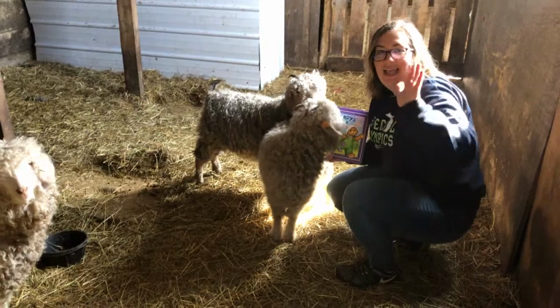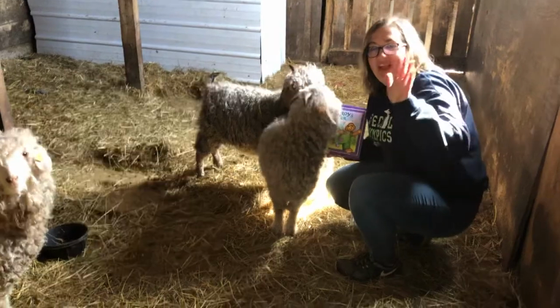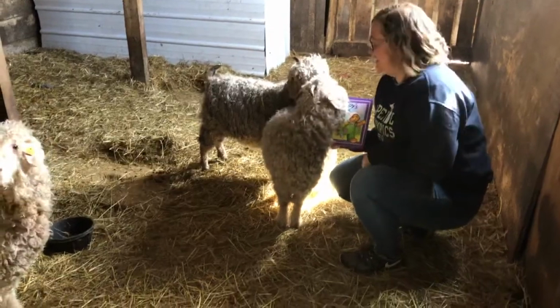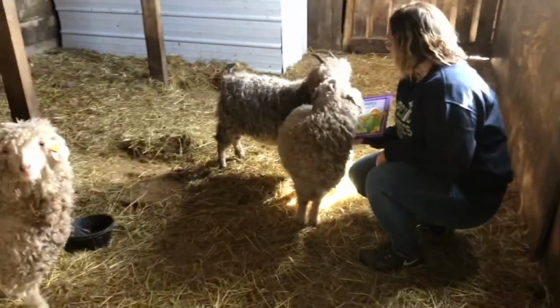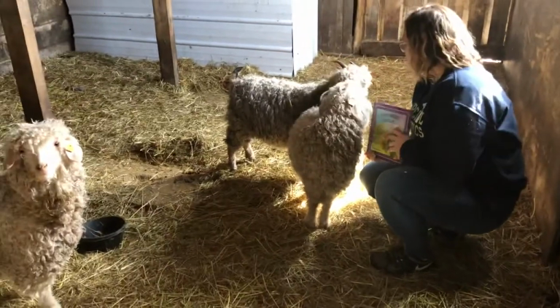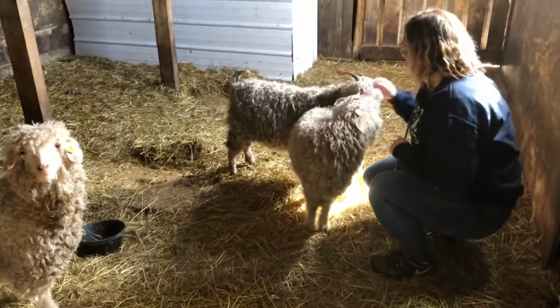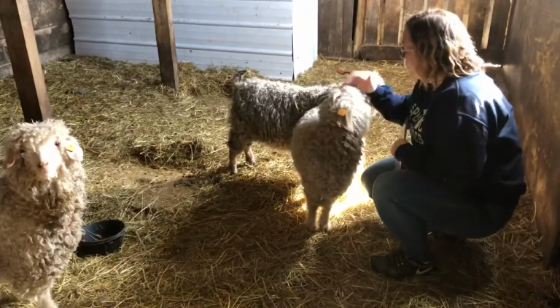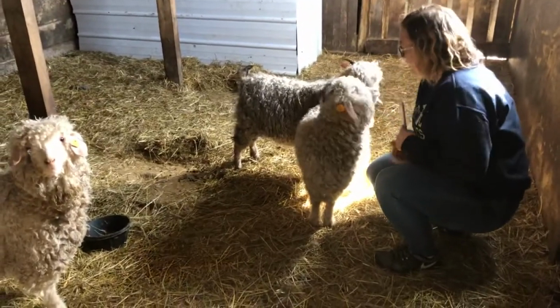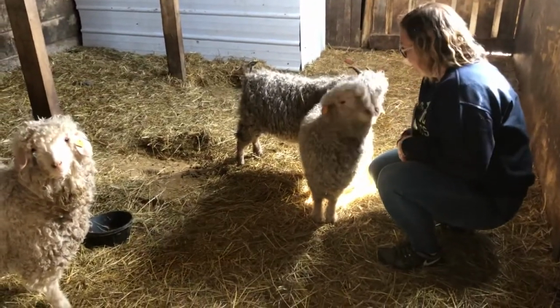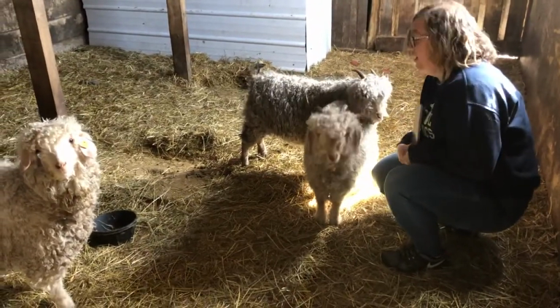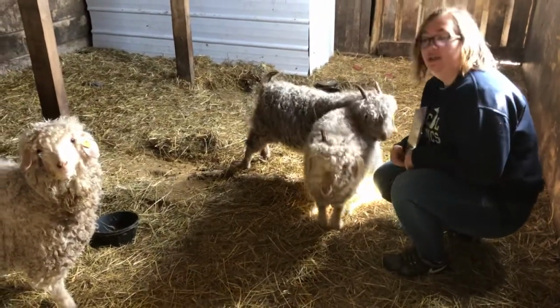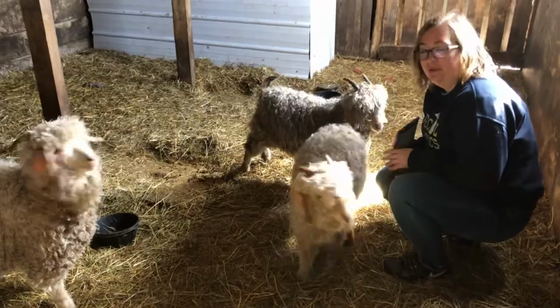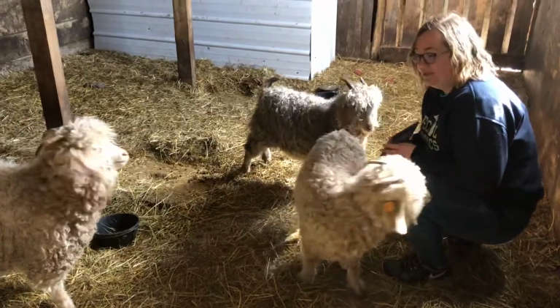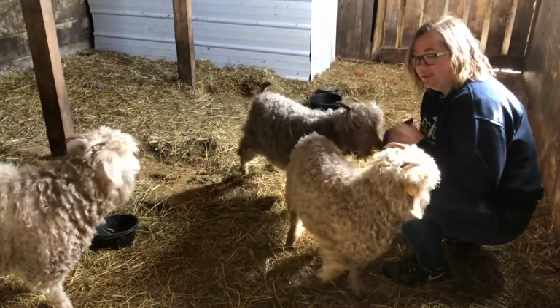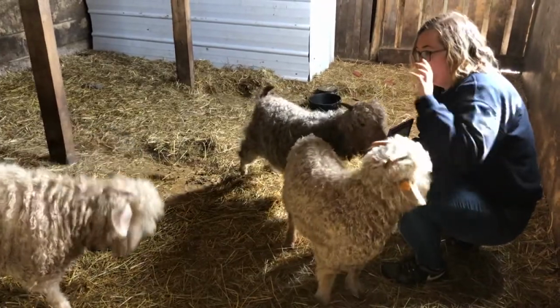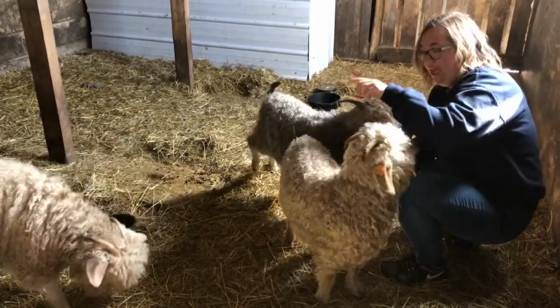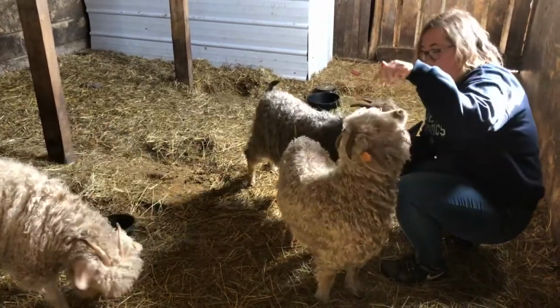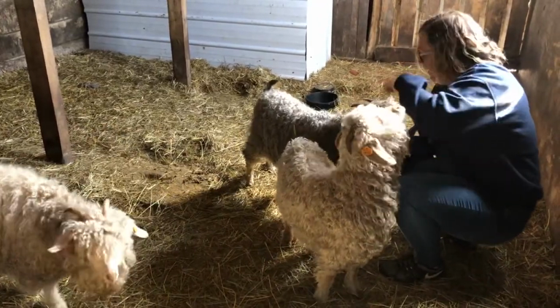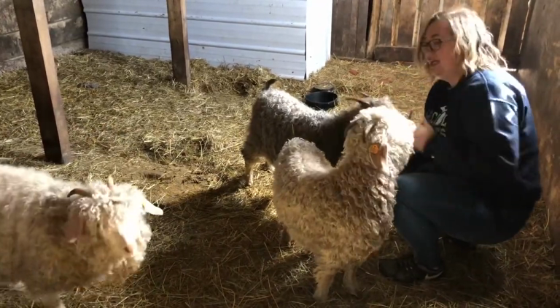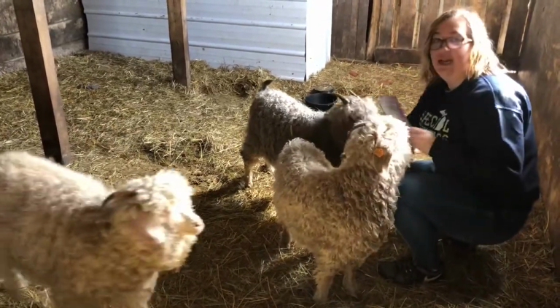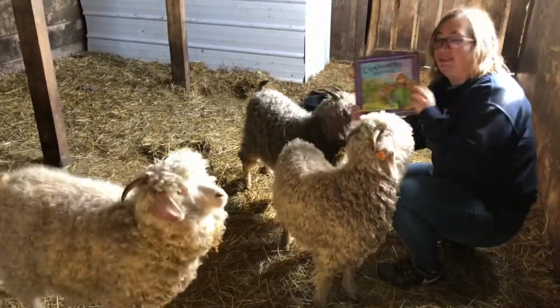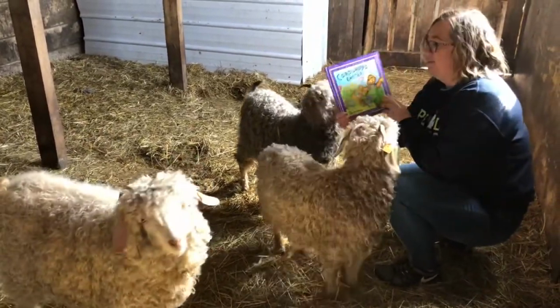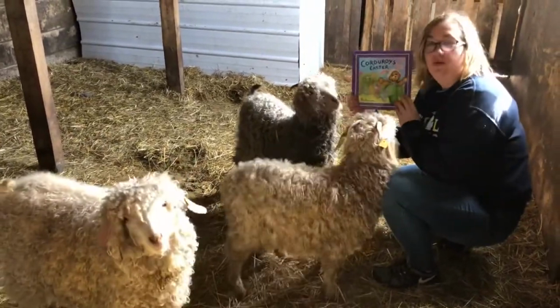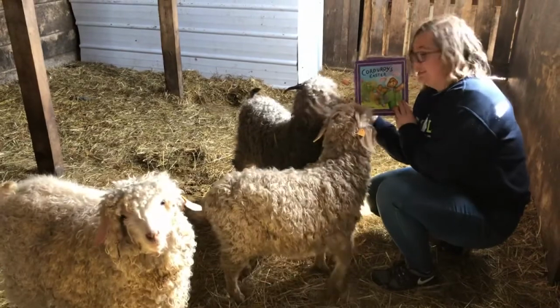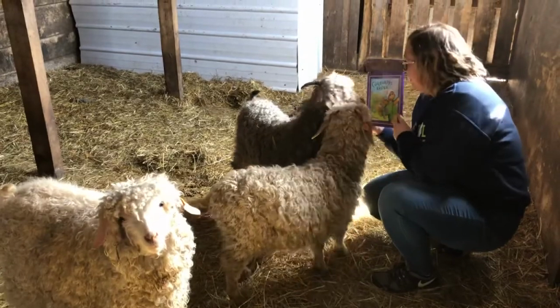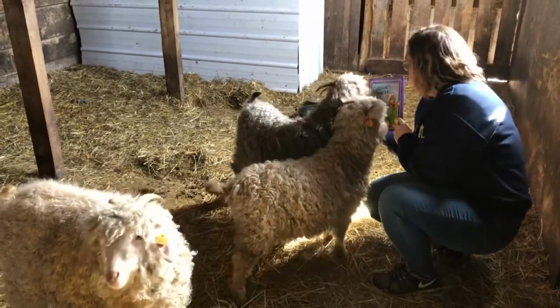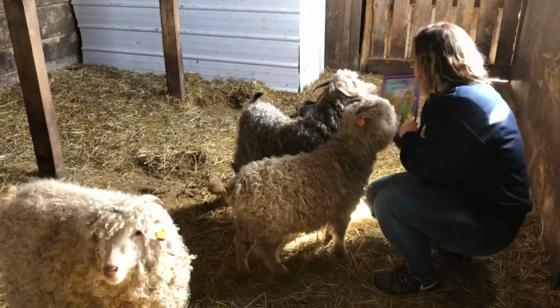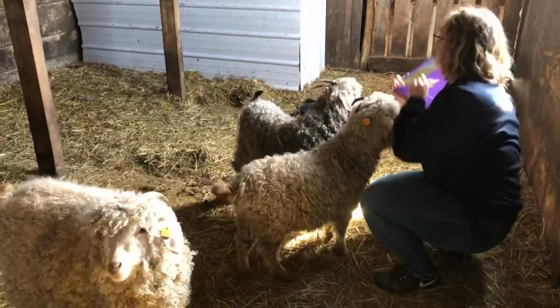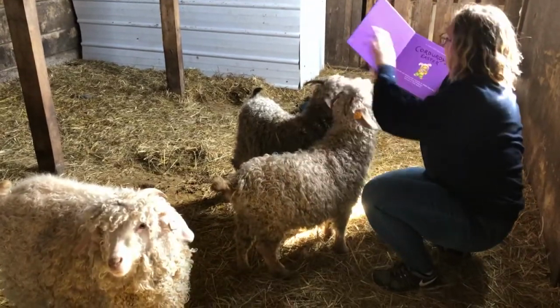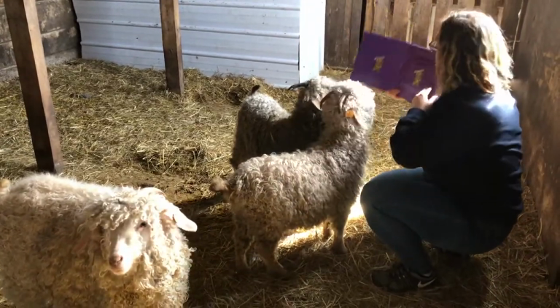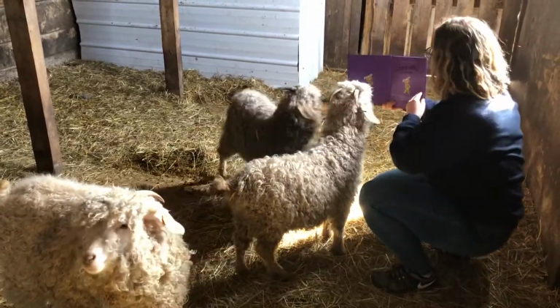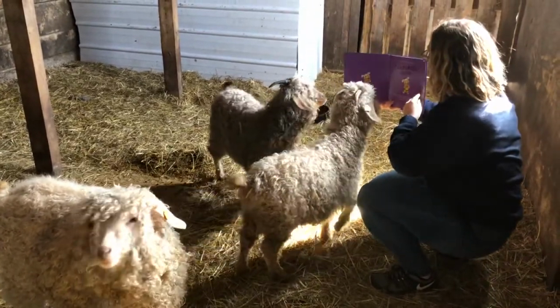Hi friends! Today I'm gonna read to our littlest babies right now, although we'll have more little babies soon. It's Tiana and Poppy and Tuck, and I'm gonna read to them Corduroy's Easter because it's almost Easter time. Corduroy's Easter.